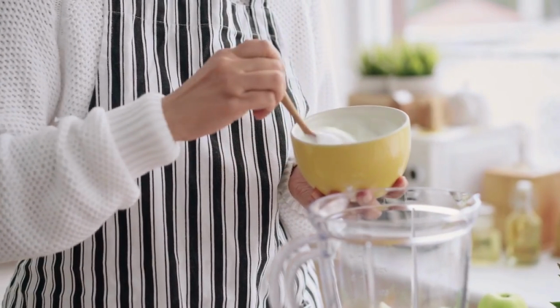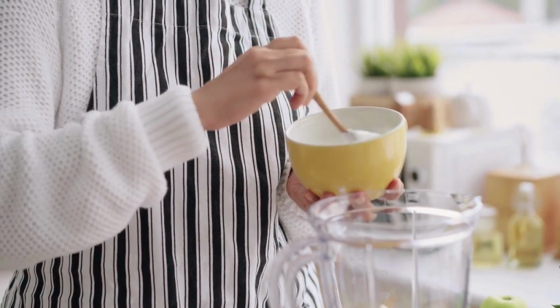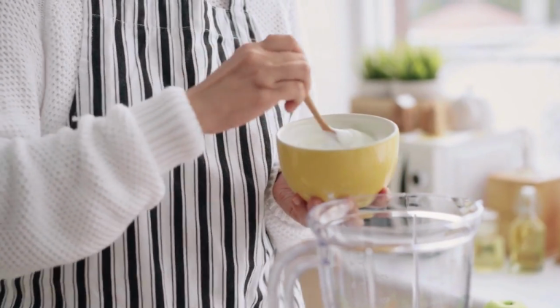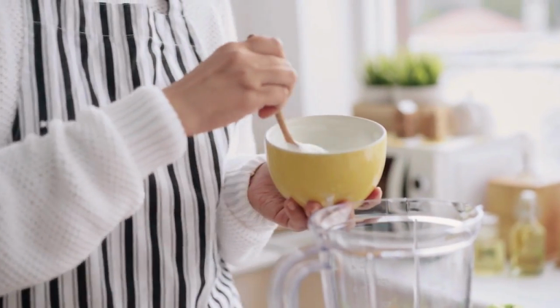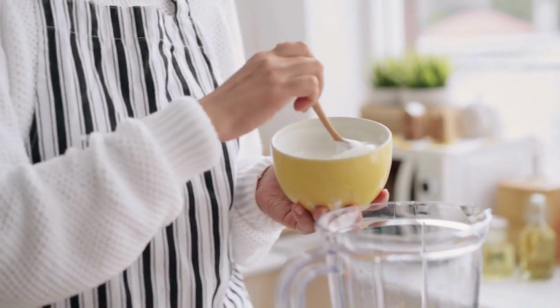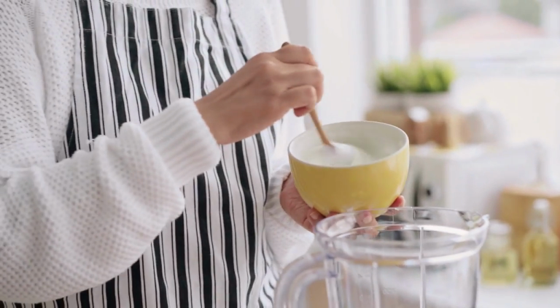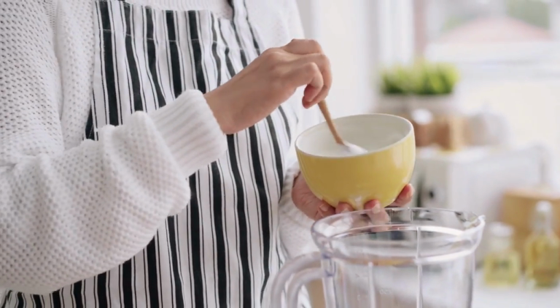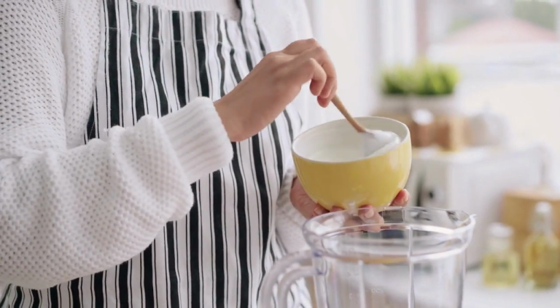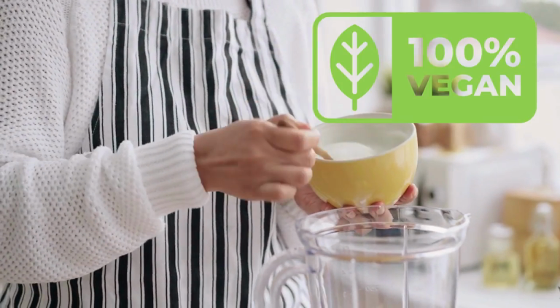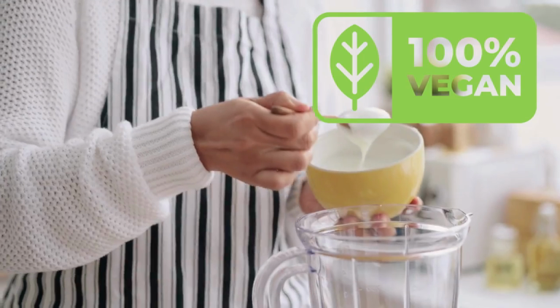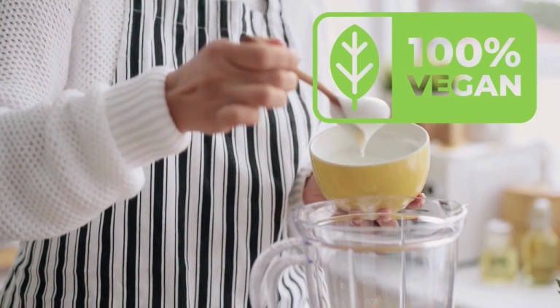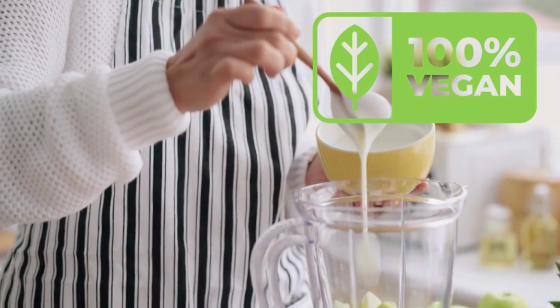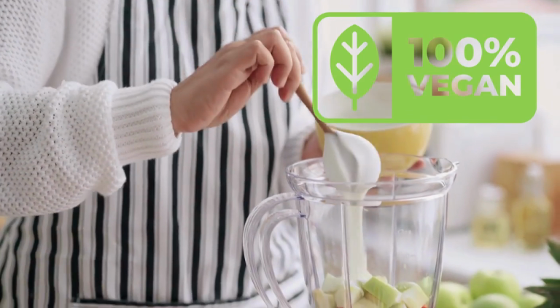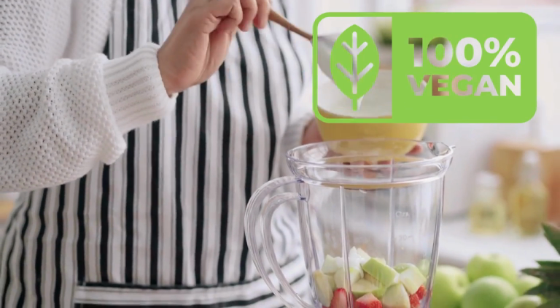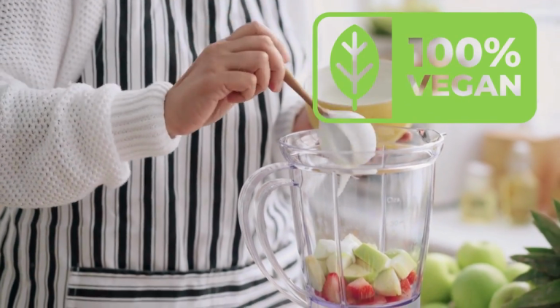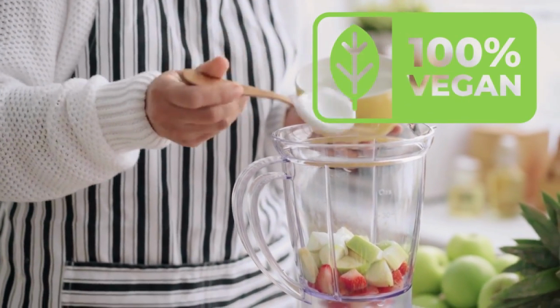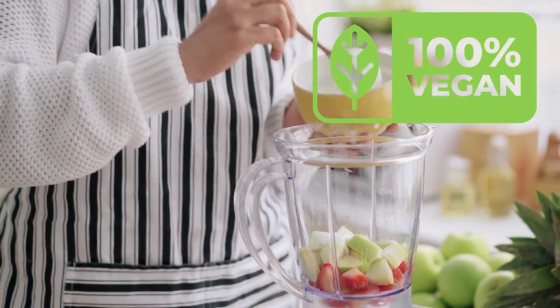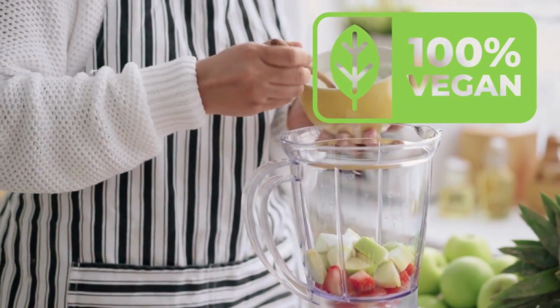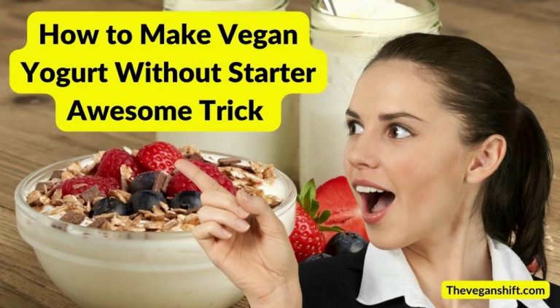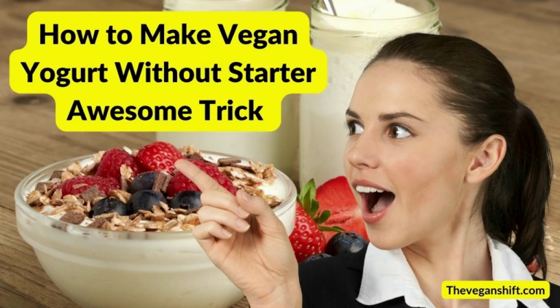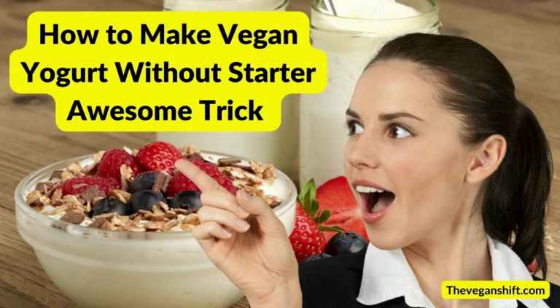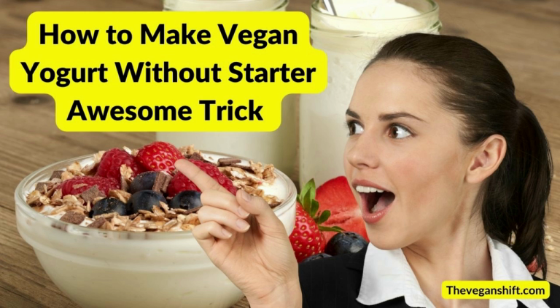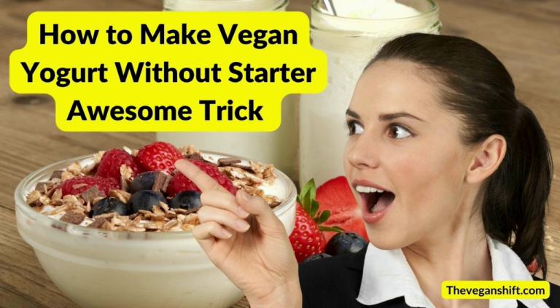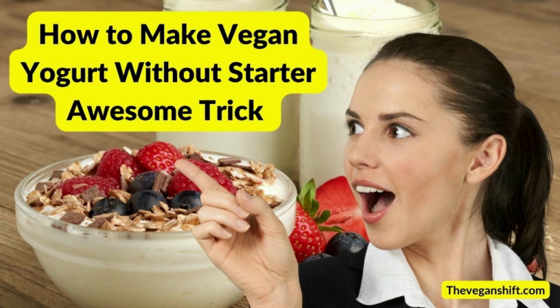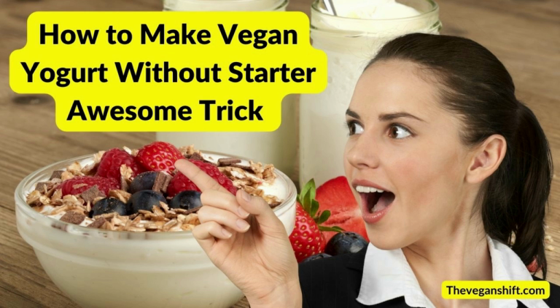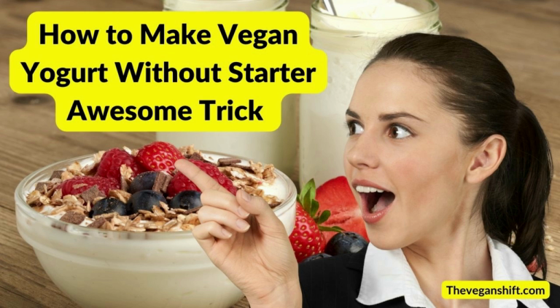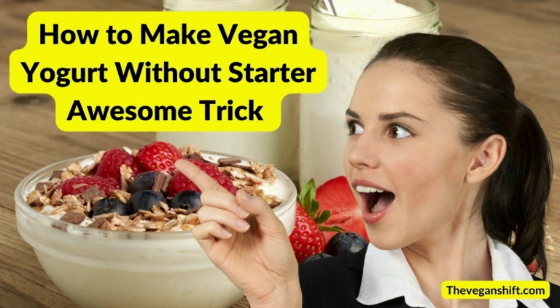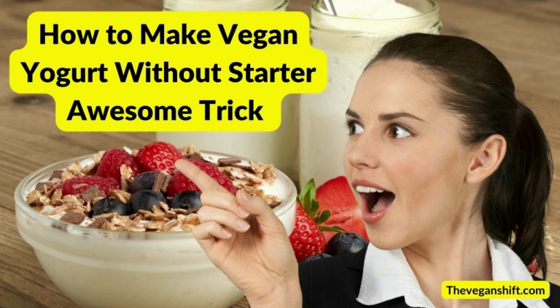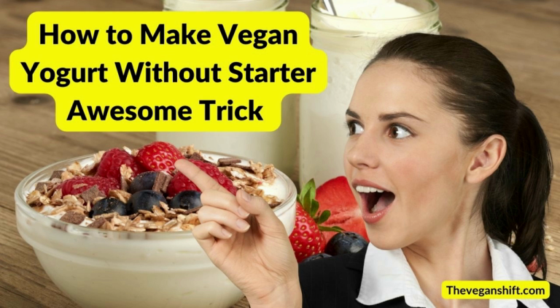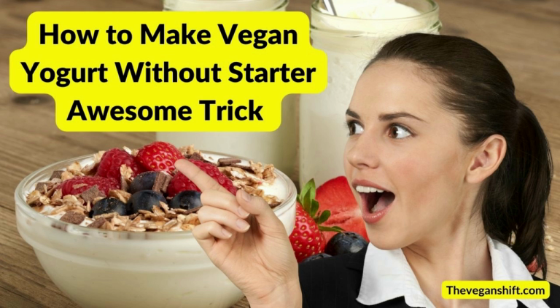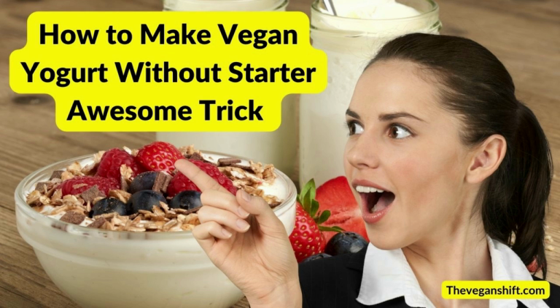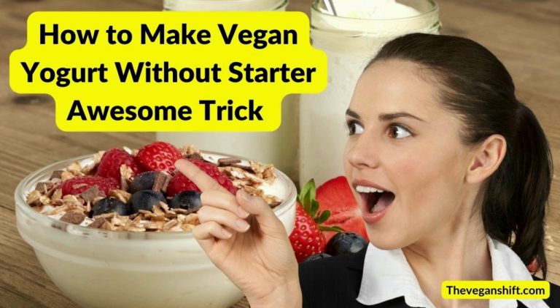Let's make our own low-cost, high-quality, 100% vegan yogurt. Stick around and find out how to make vegan yogurt without a starter. Awesome trick for 2023.